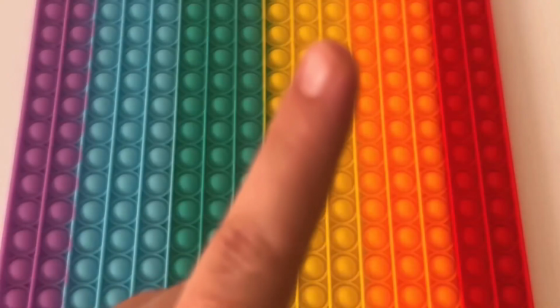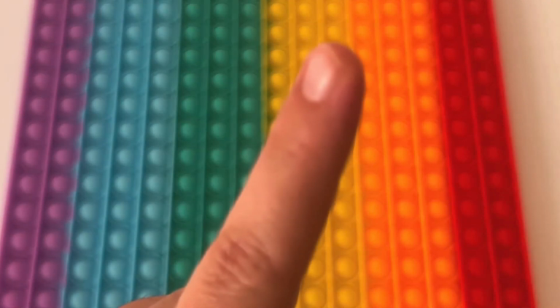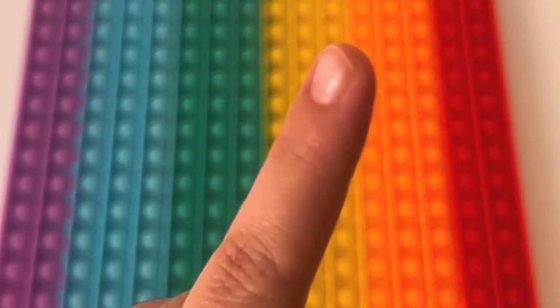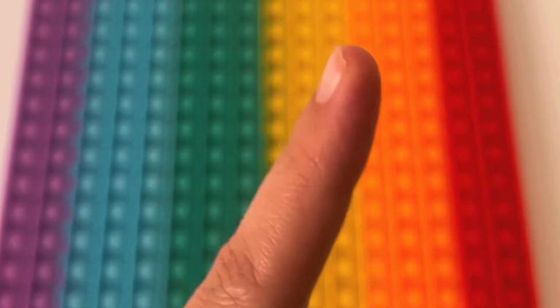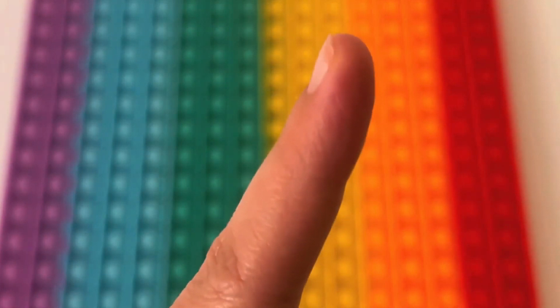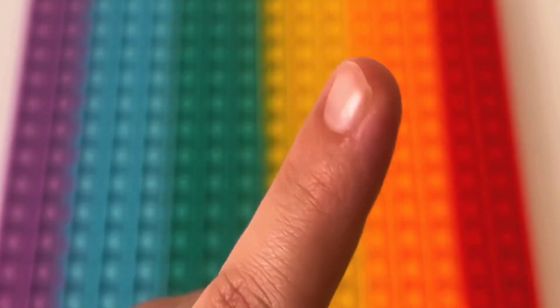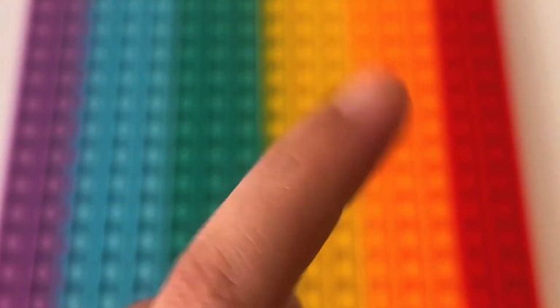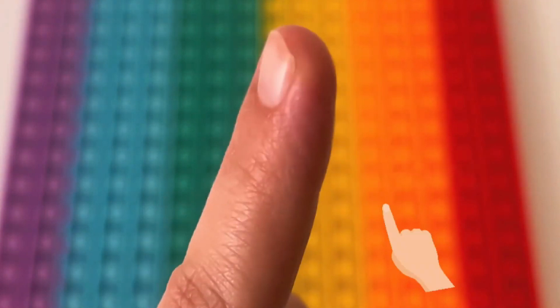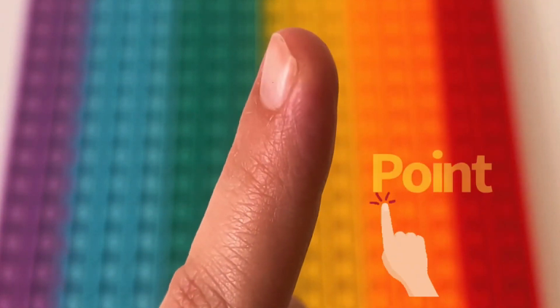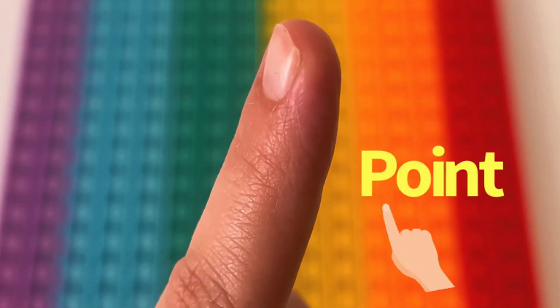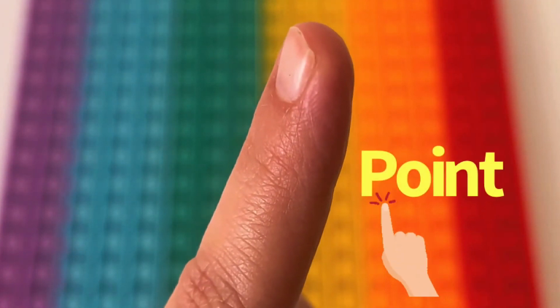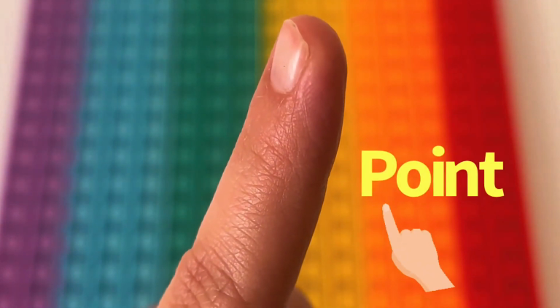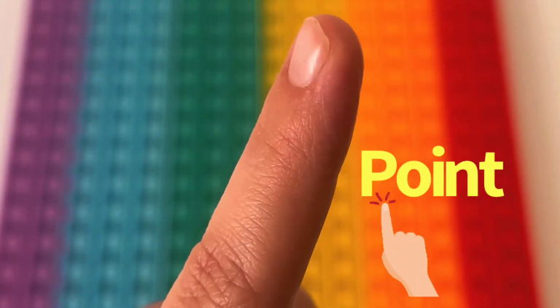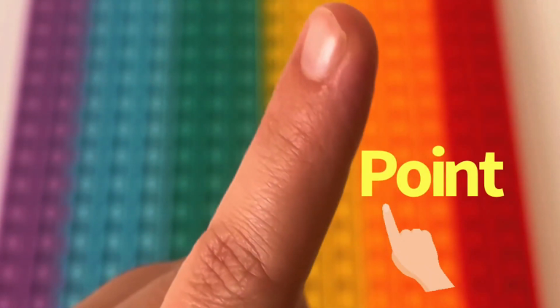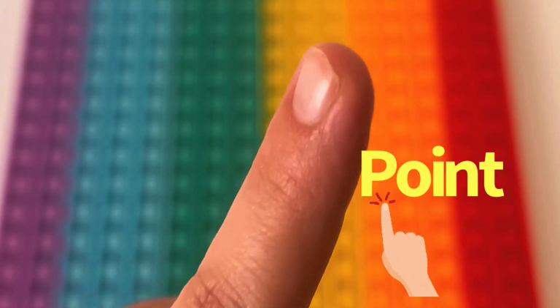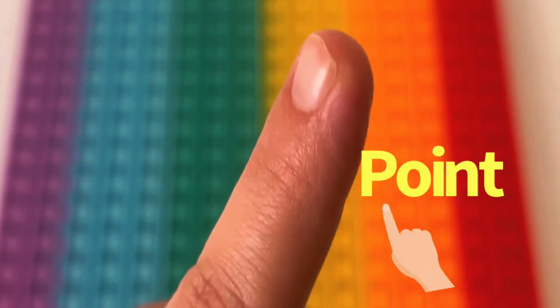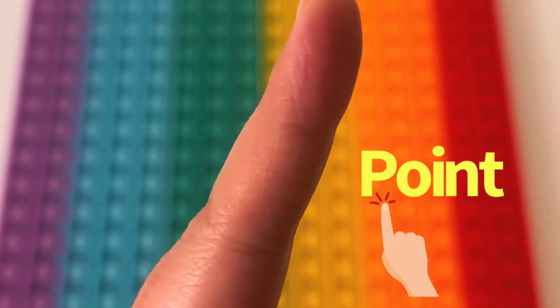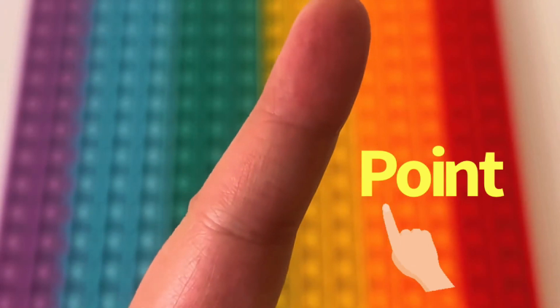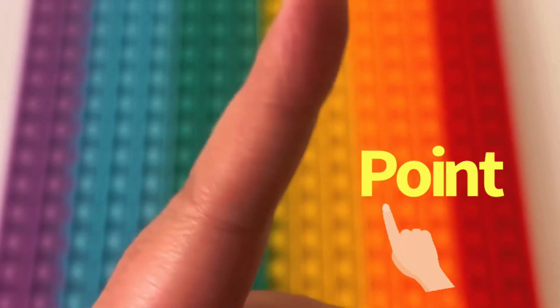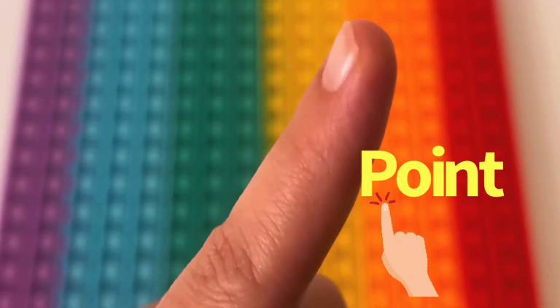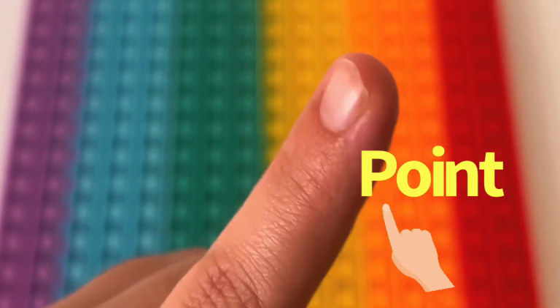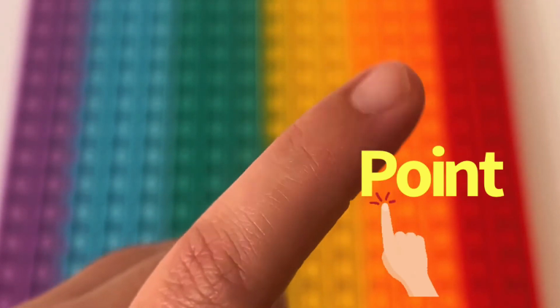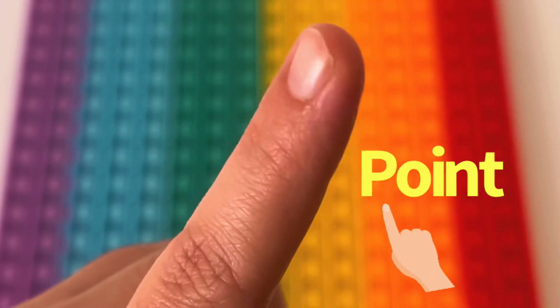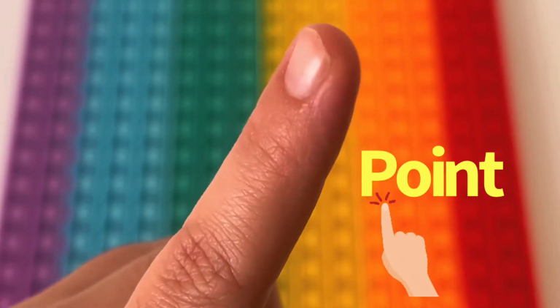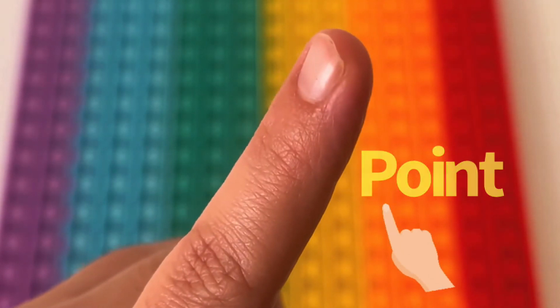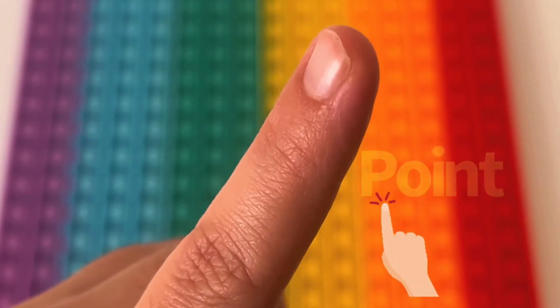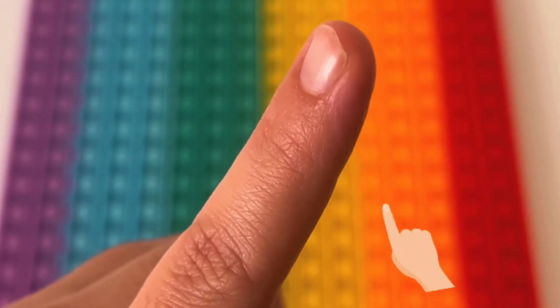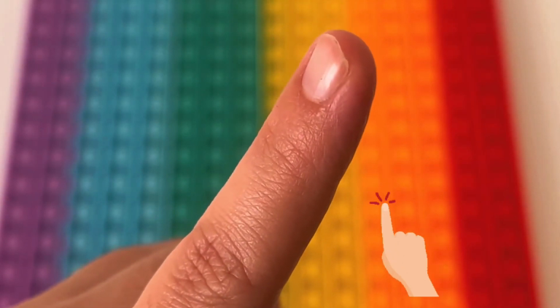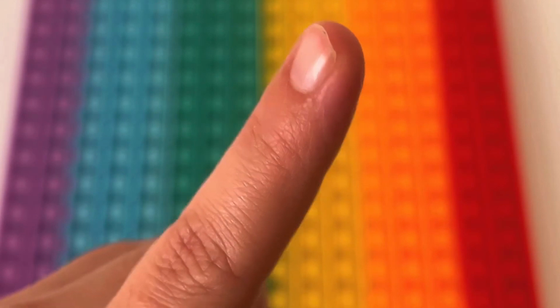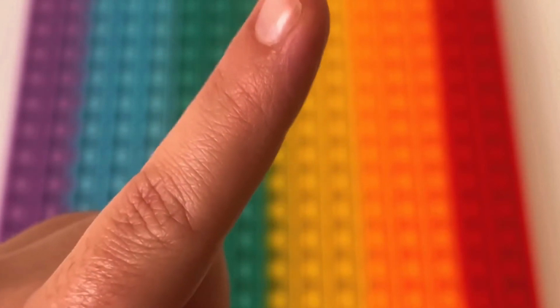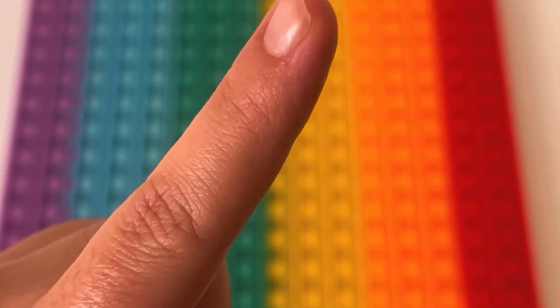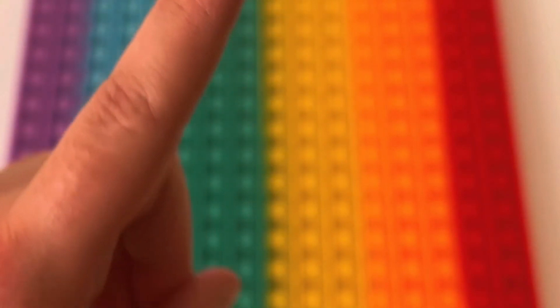Where is pointer? Where is pointer? Here I am. Here I am. We use our pointer finger to point to the things that we want and see.